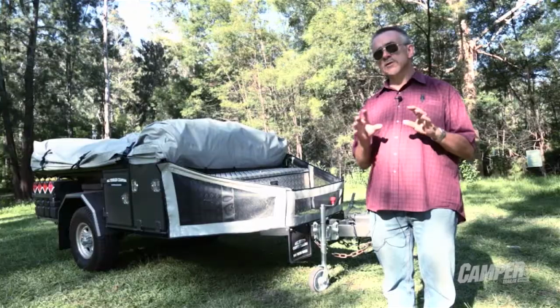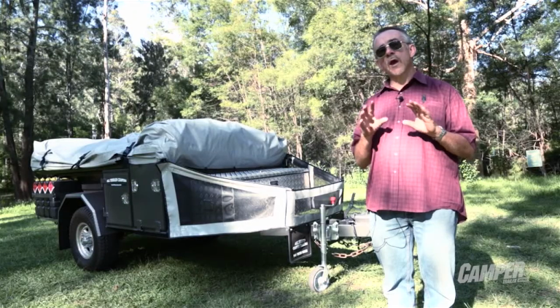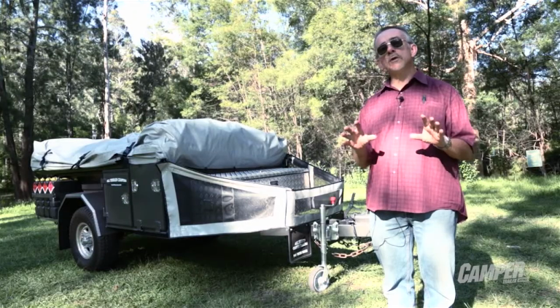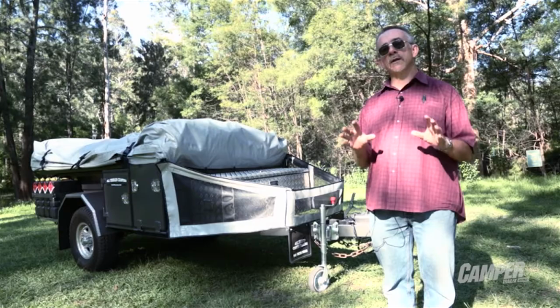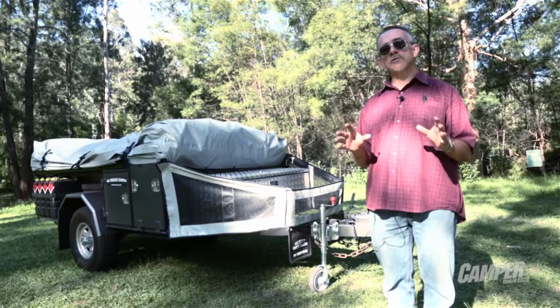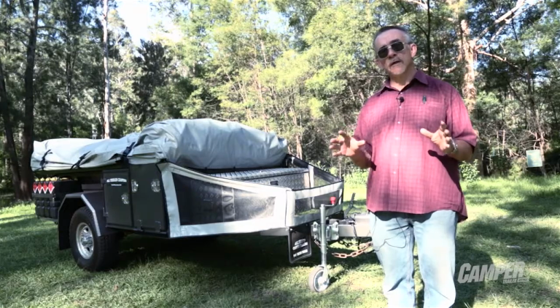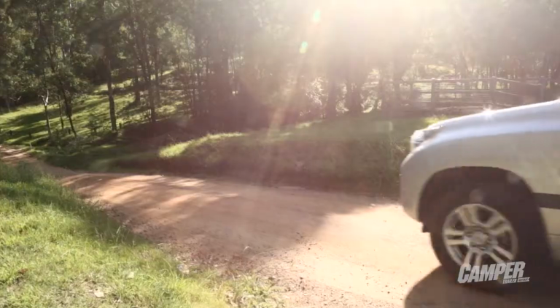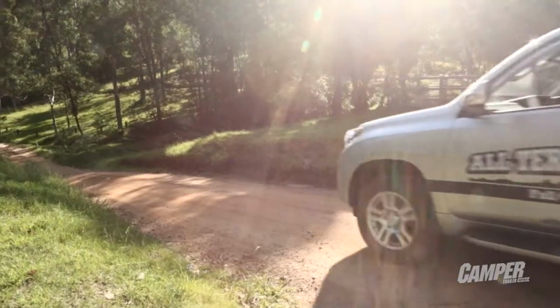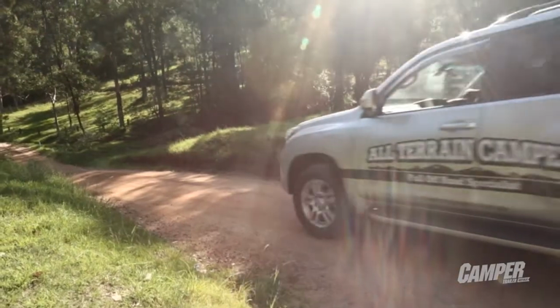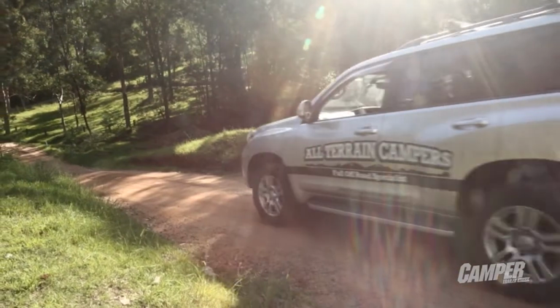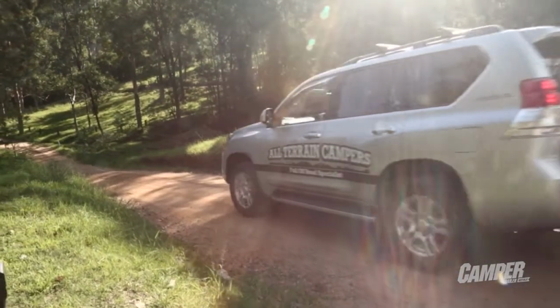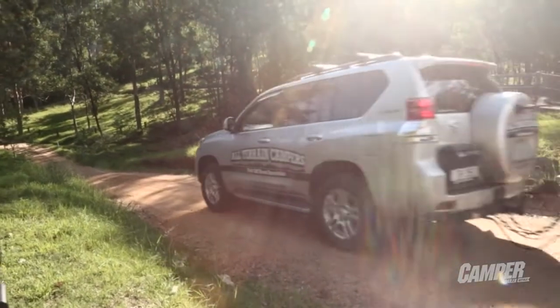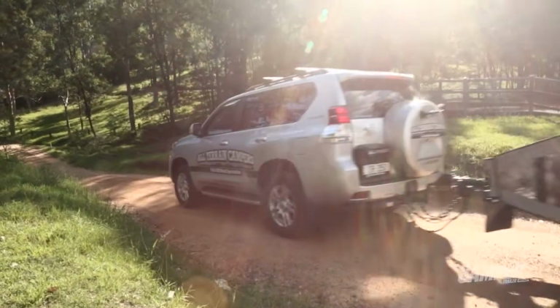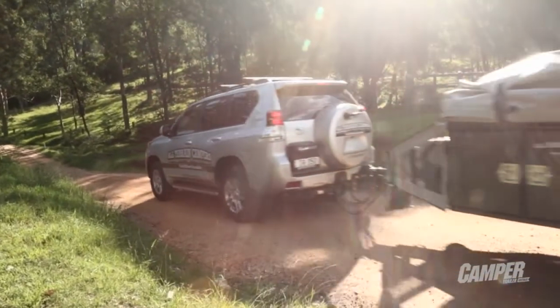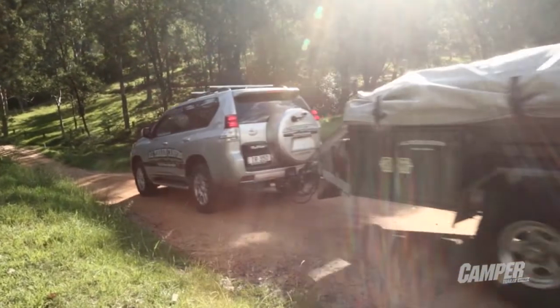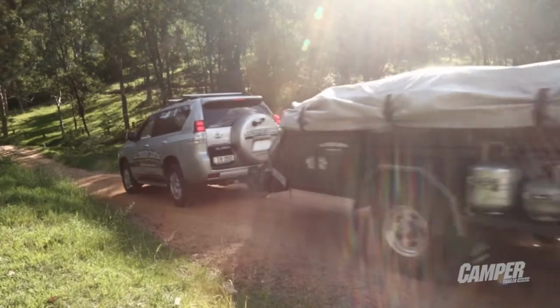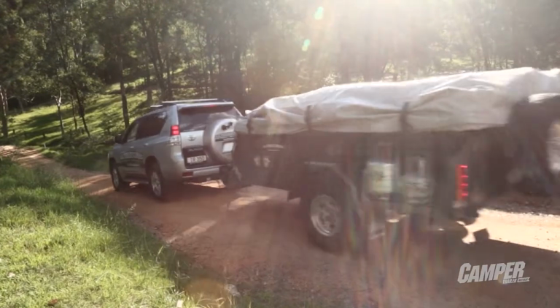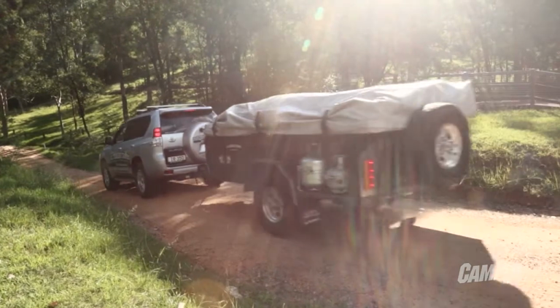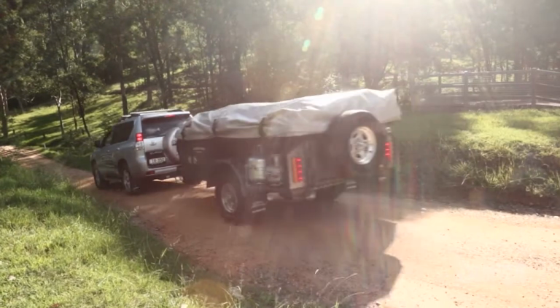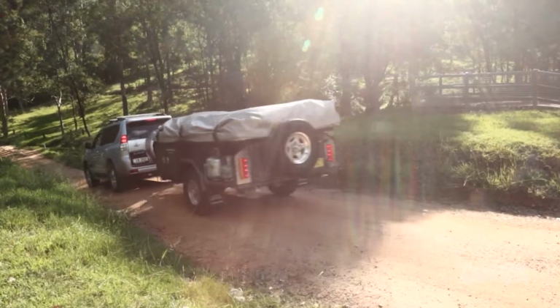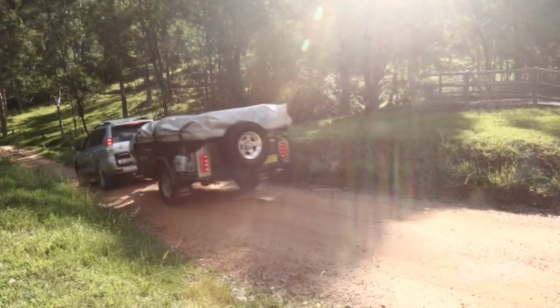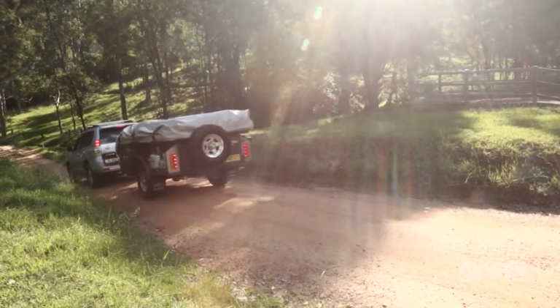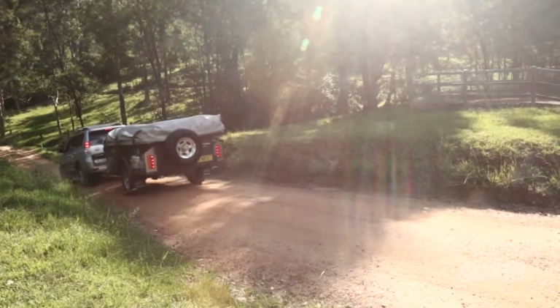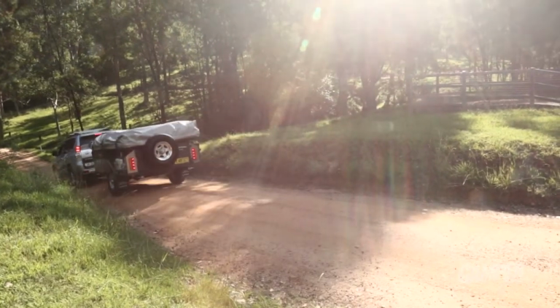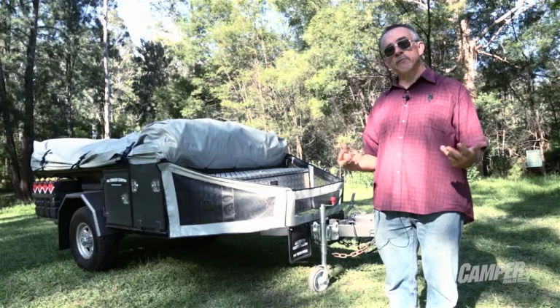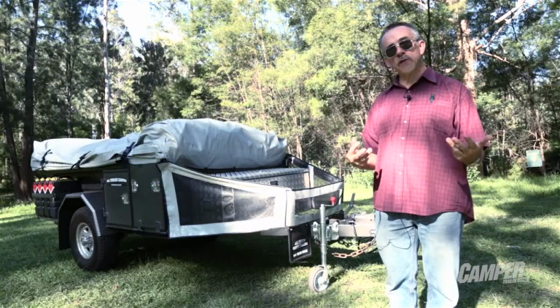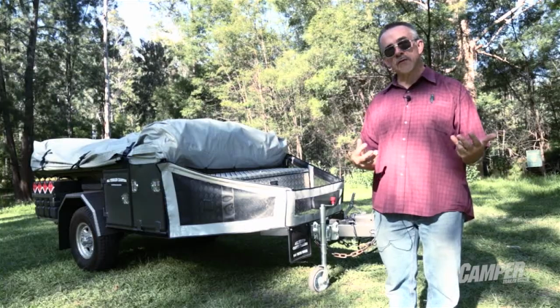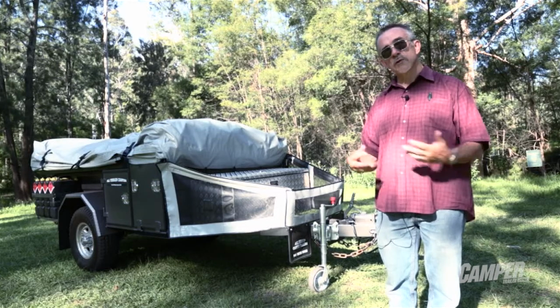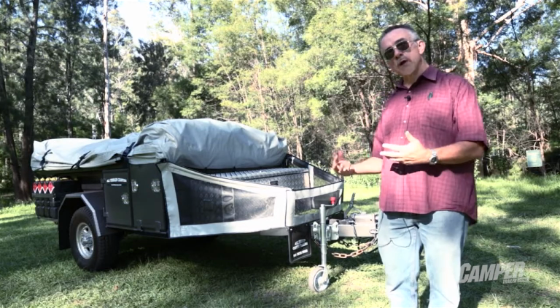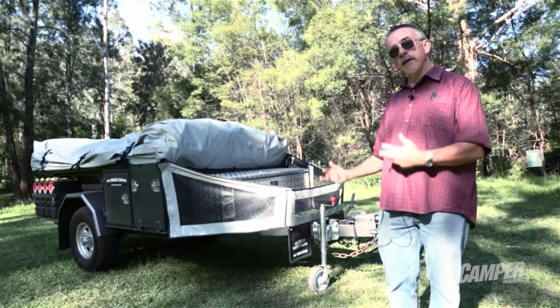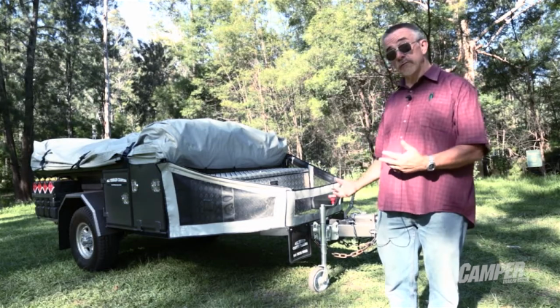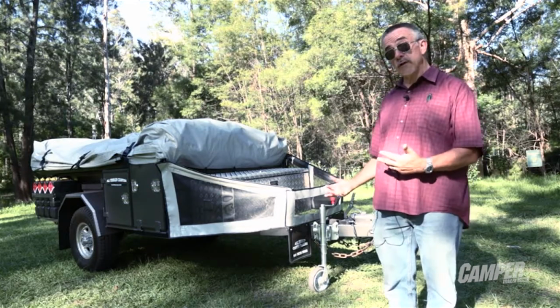But that's not the only market out there. Wanting to capture a slightly different market, they've gone to the Tourer. The extreme off-road camper trailer weighs 1150 kilos. The Tourer weighs 850 kilos.